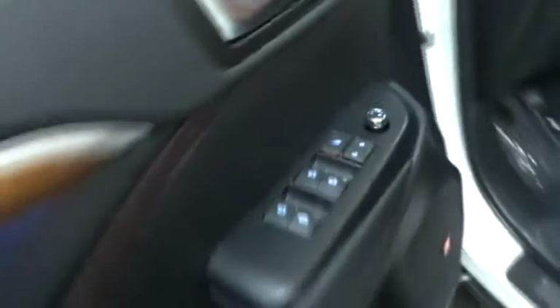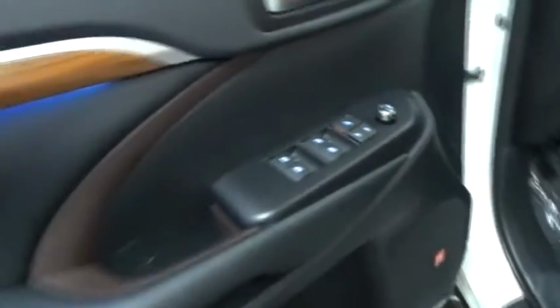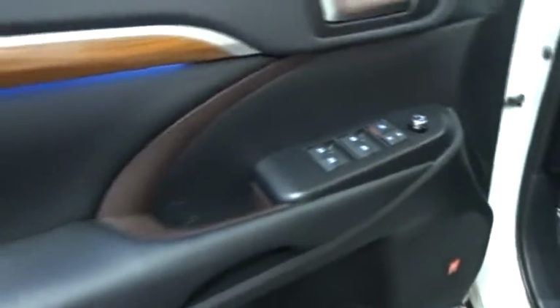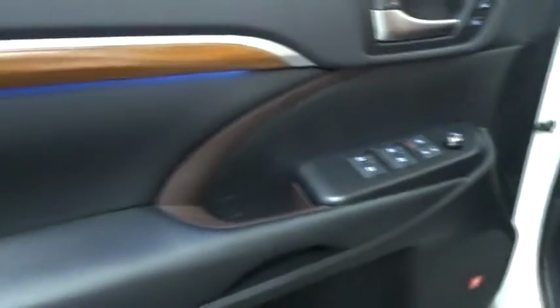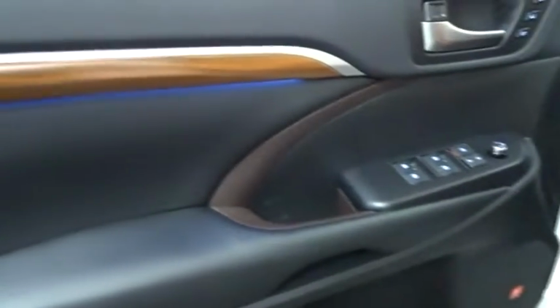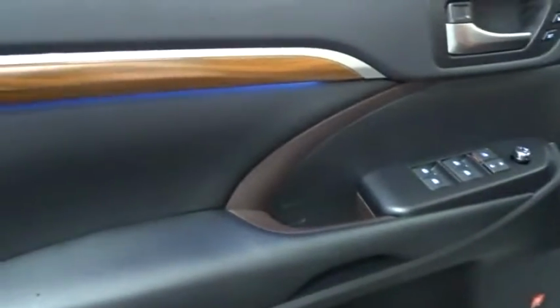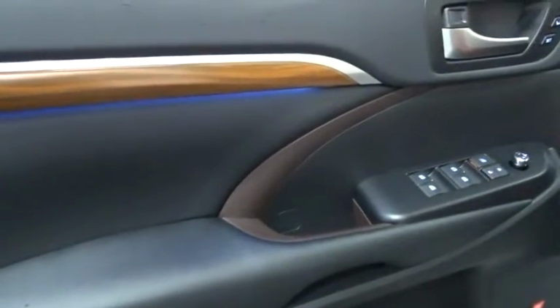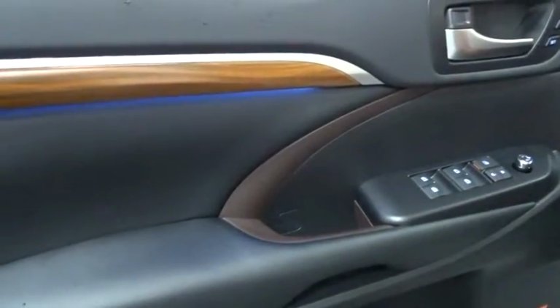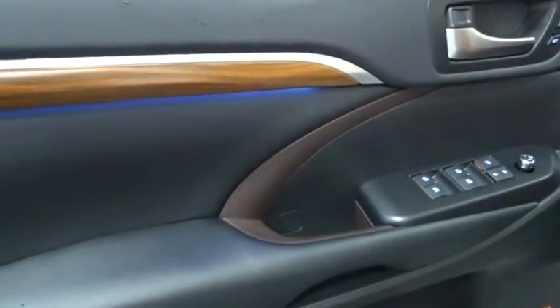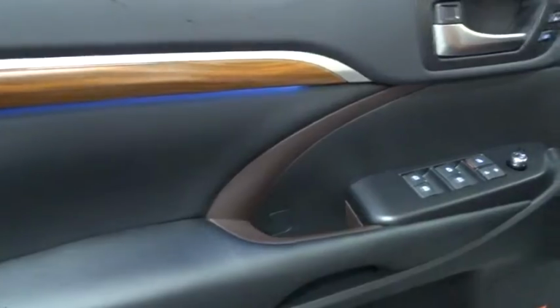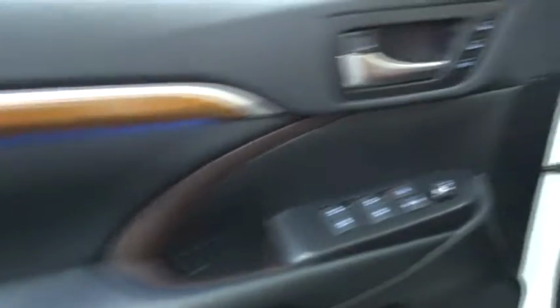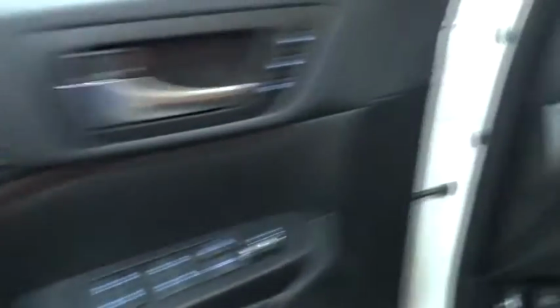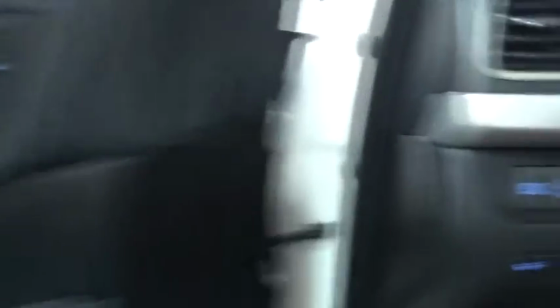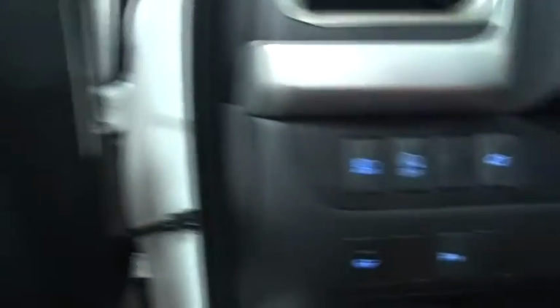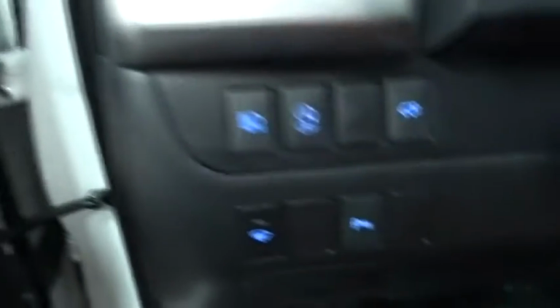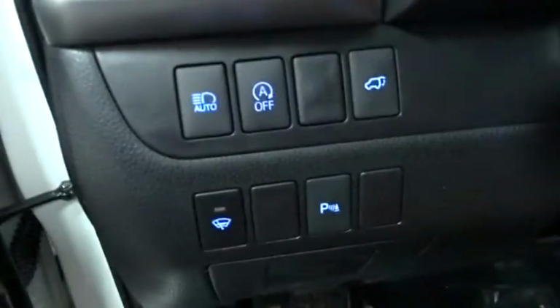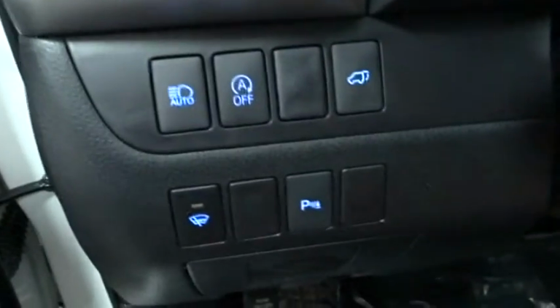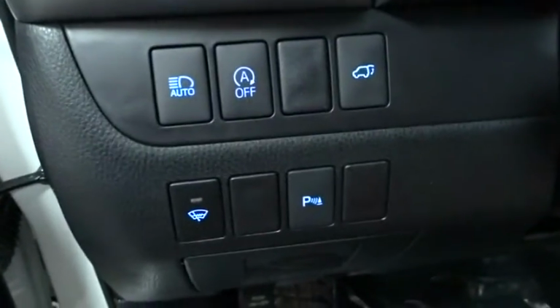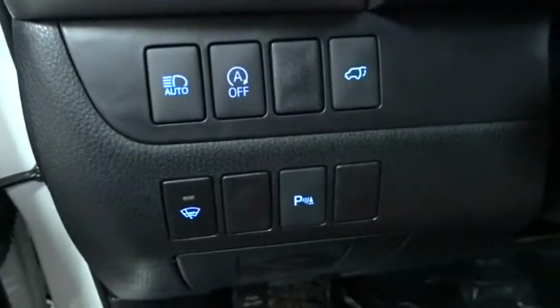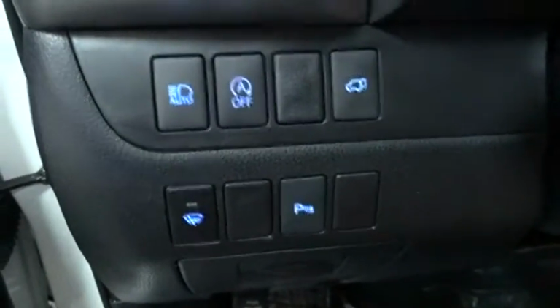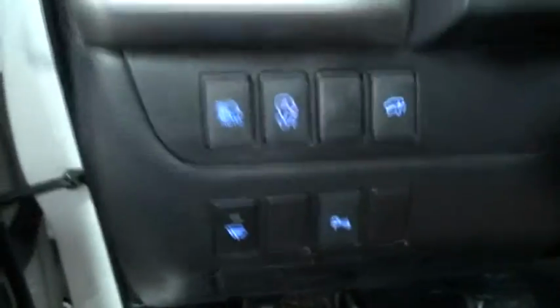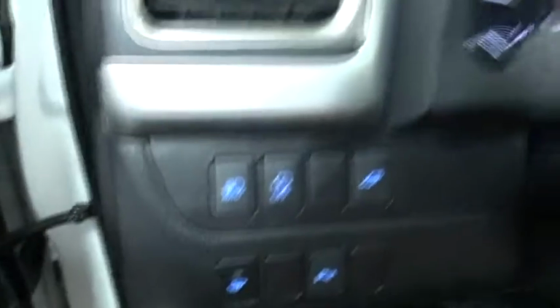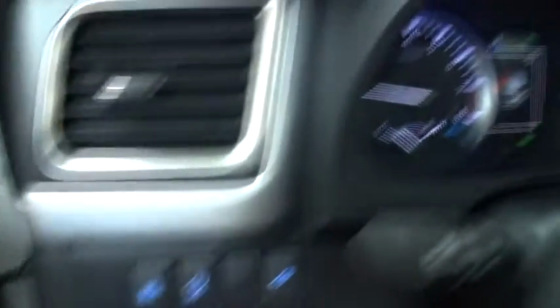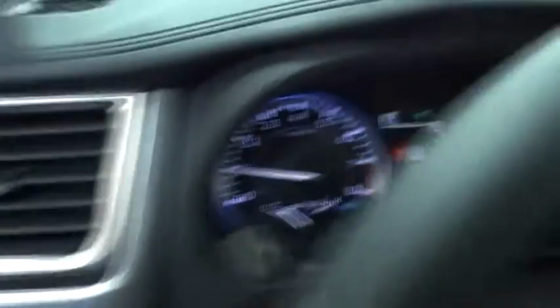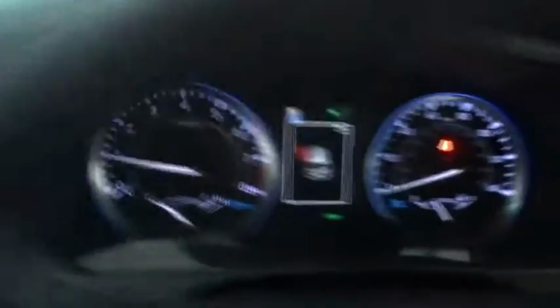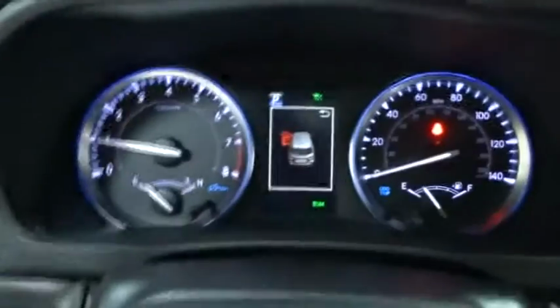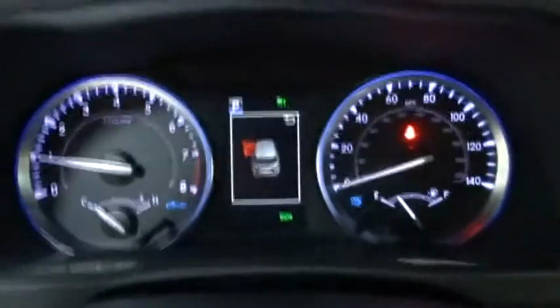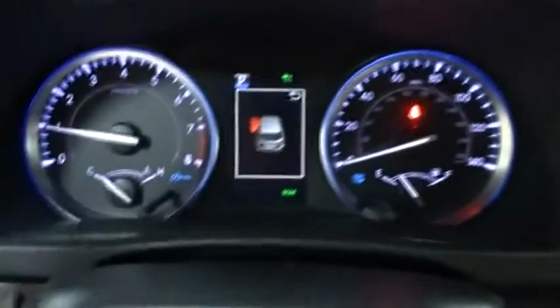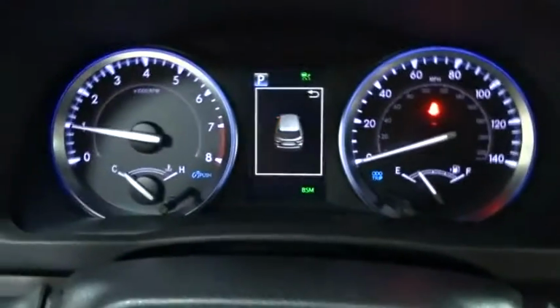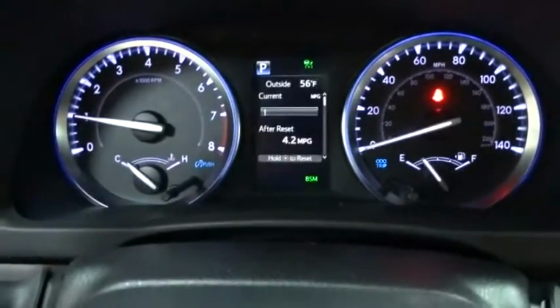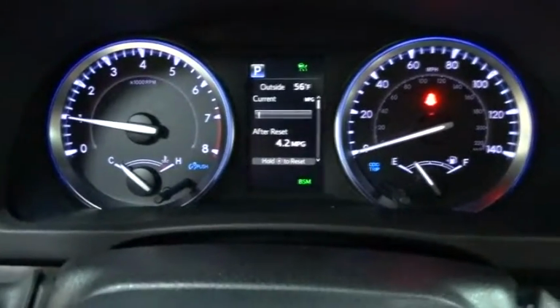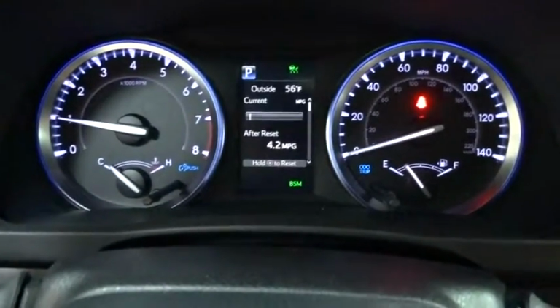Lane departure warning, keyless entry, anti-lock braking system, all-wheel drive, leather-wrapped steering wheel, Bluetooth, power steering, adjustable steering wheel, four-wheel disc brakes, keyless start, hard disc drive media storage.